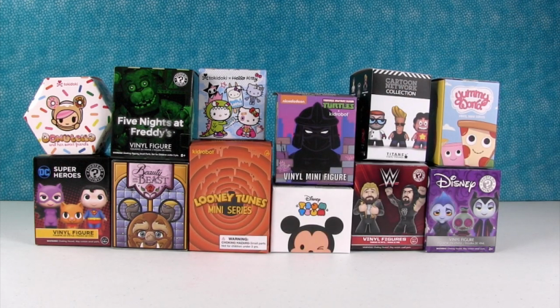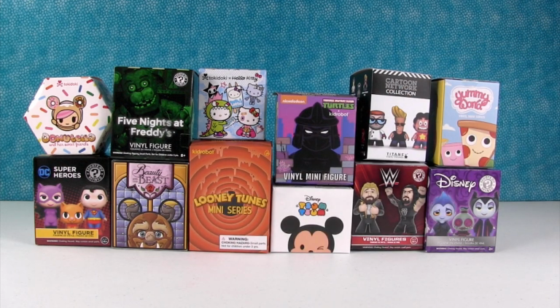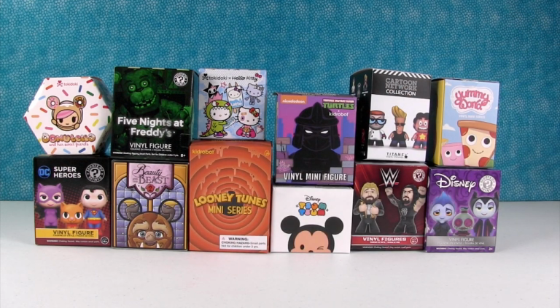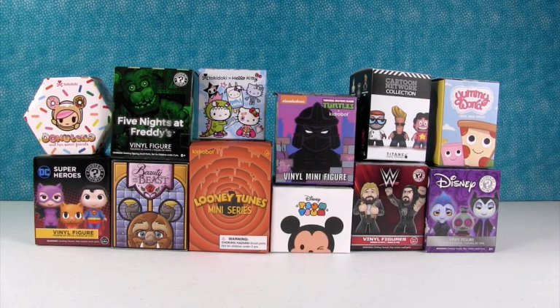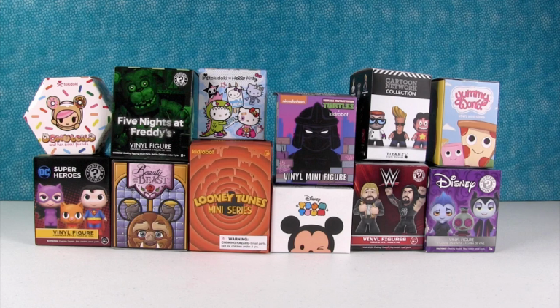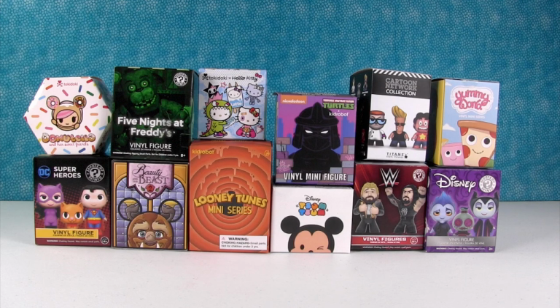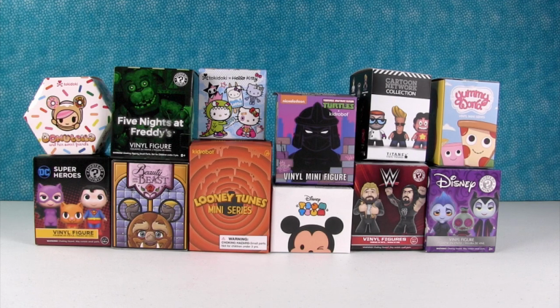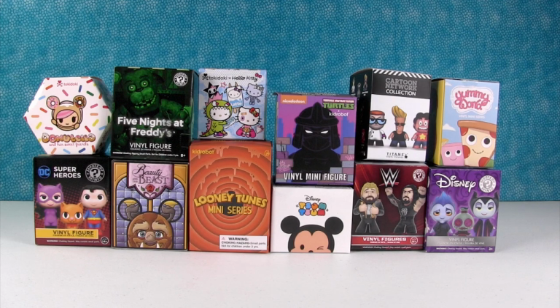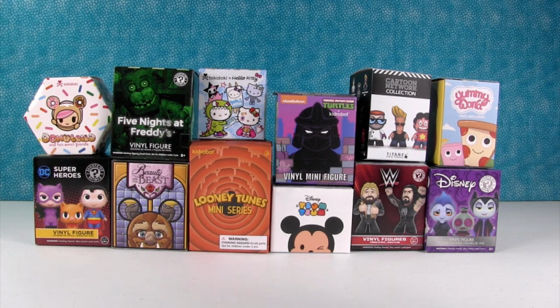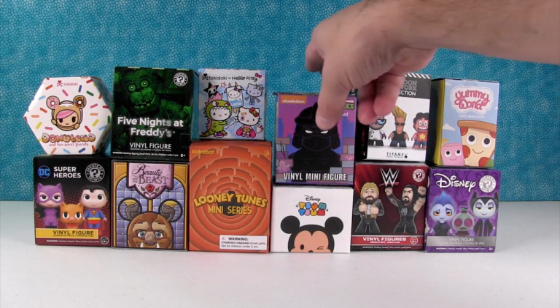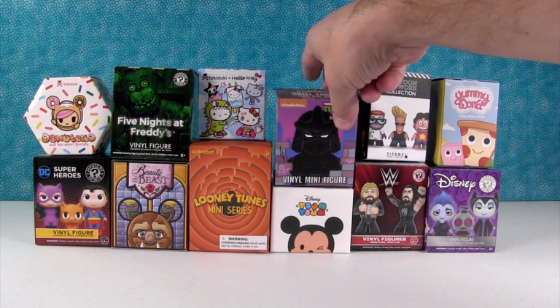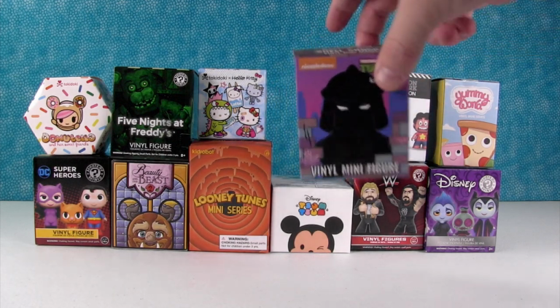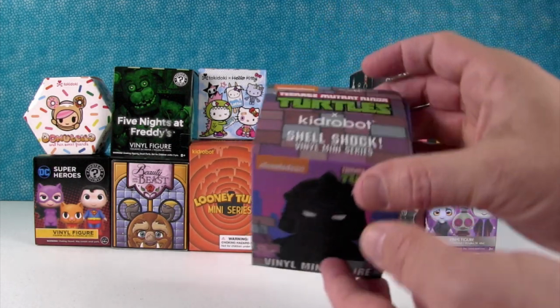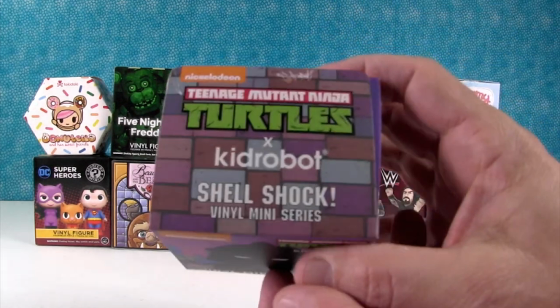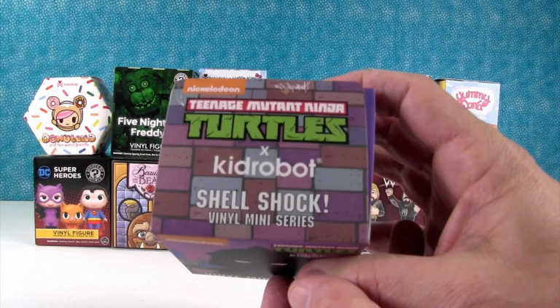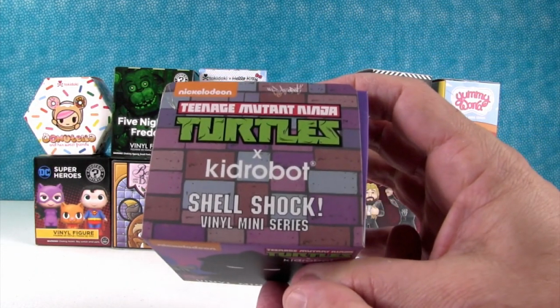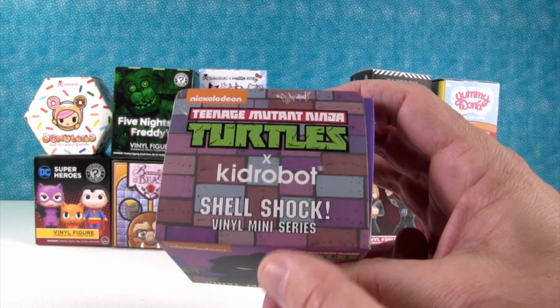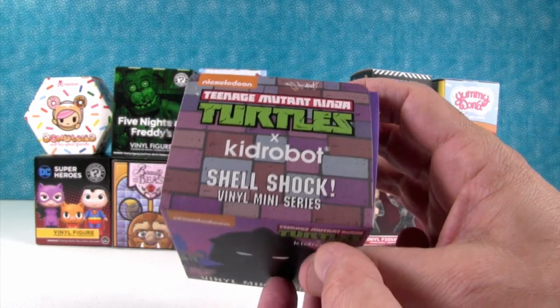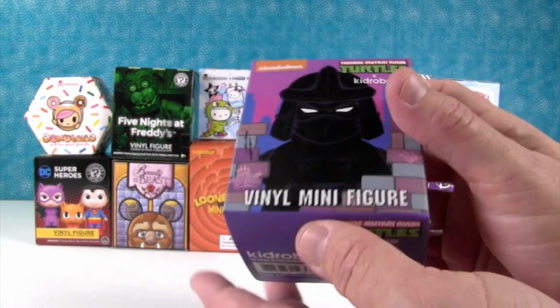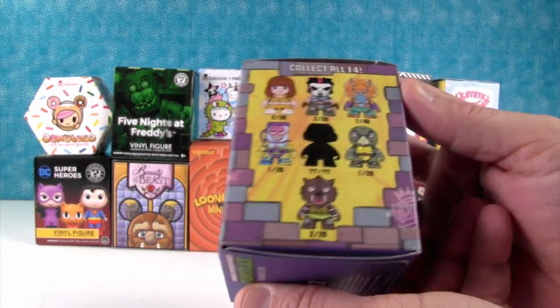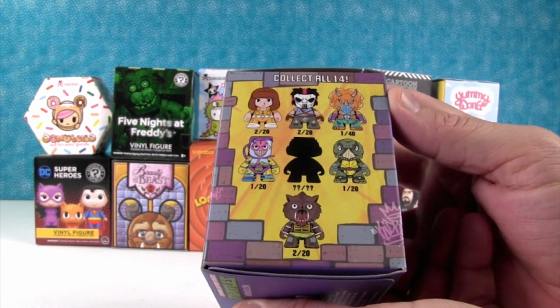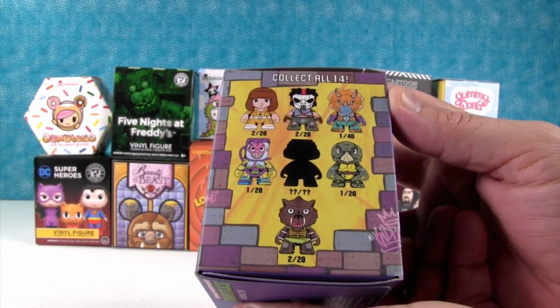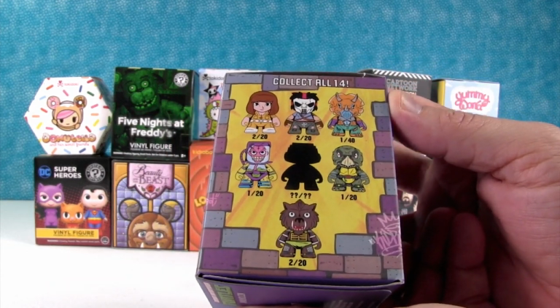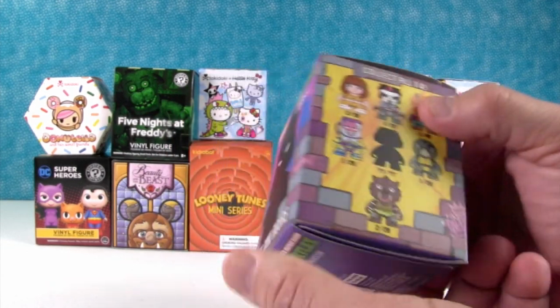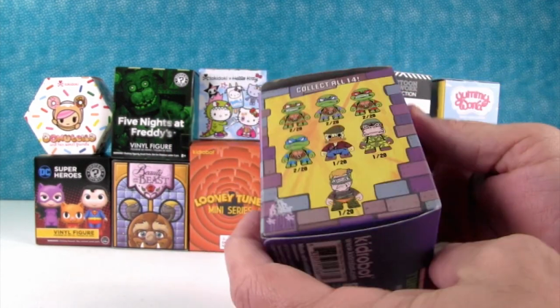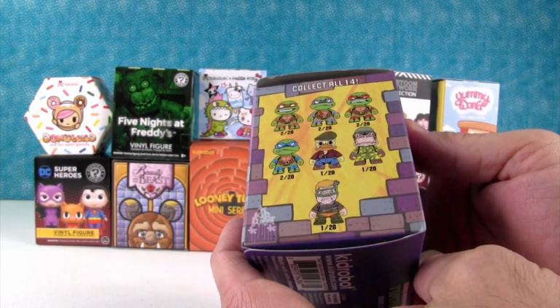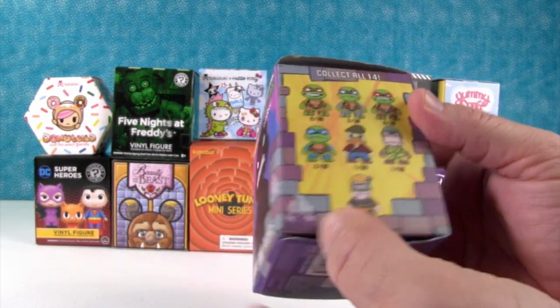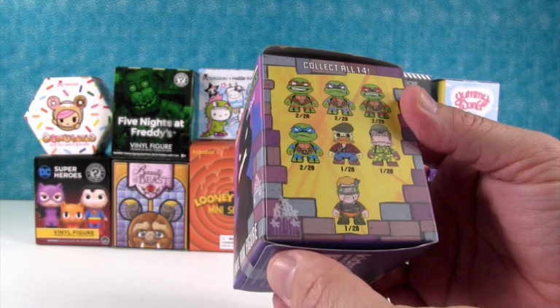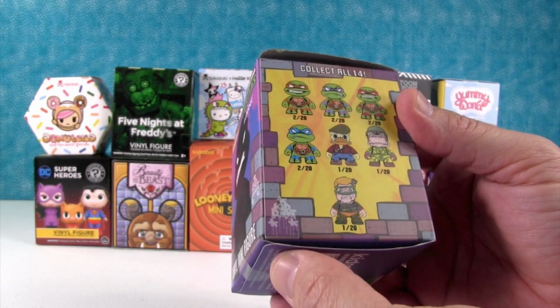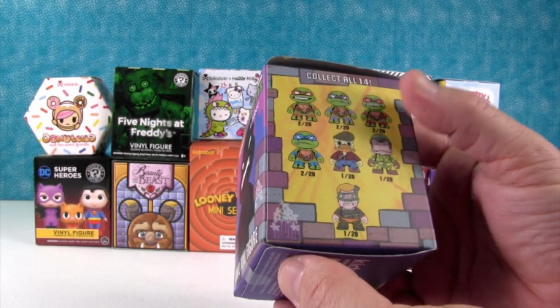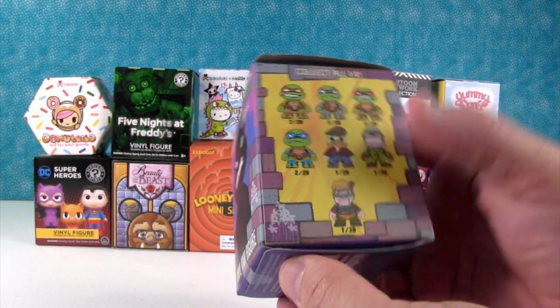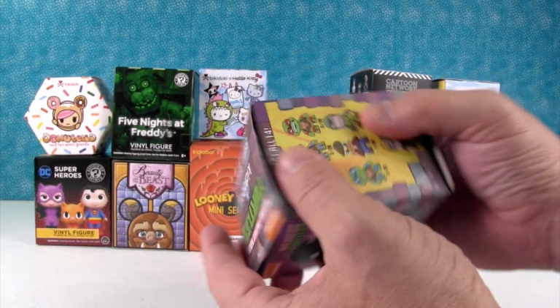What do we want to start with, Shannon? I'll start. I'm going to open this up right here. It is a Teenage Mutant Ninja Turtles Kid Robot Shellshock Vinyl Mini Series. Here's the people we can get. And today I want to get a turtle.